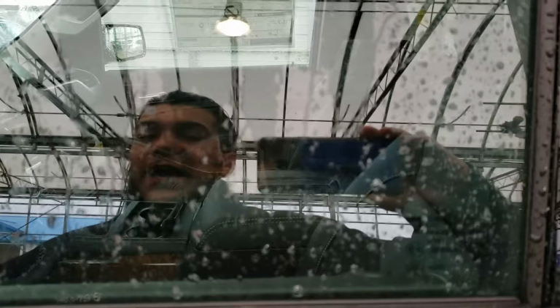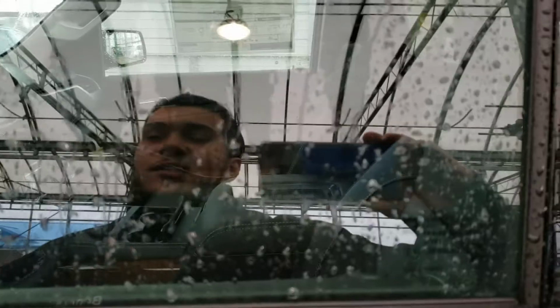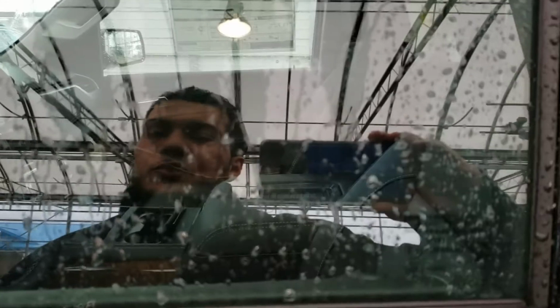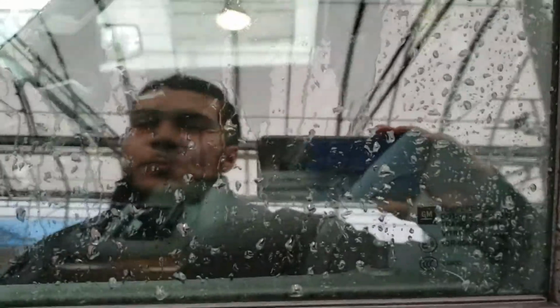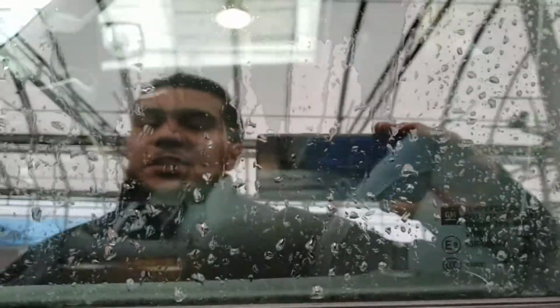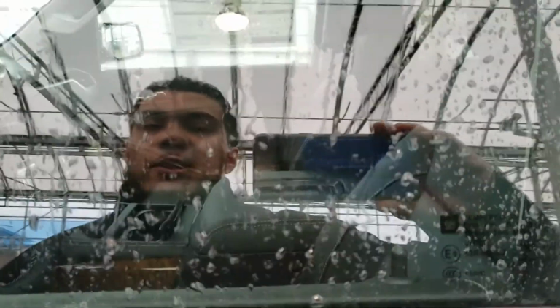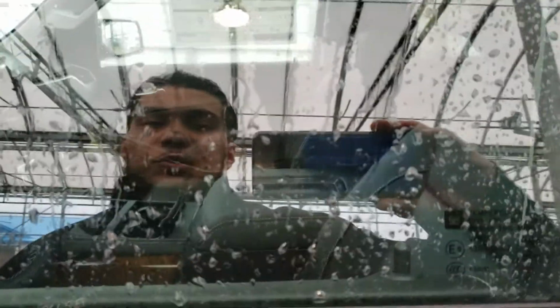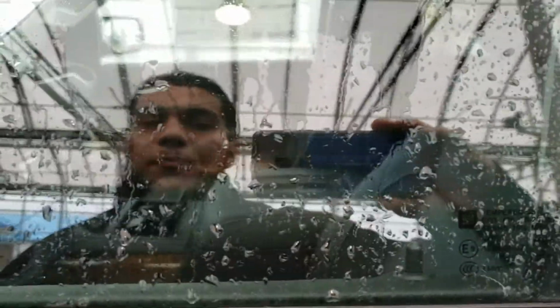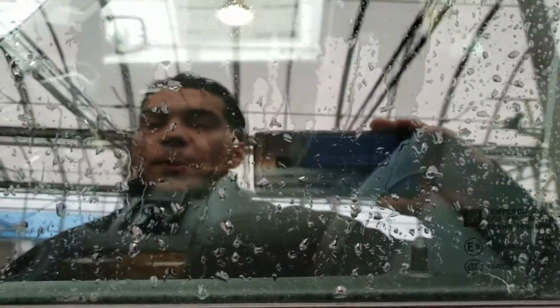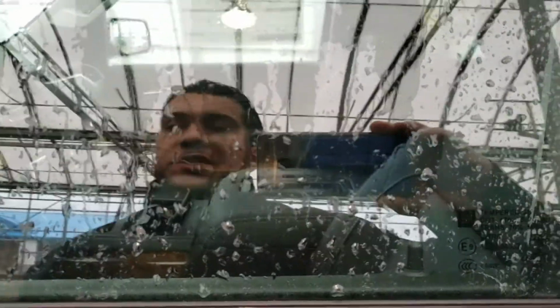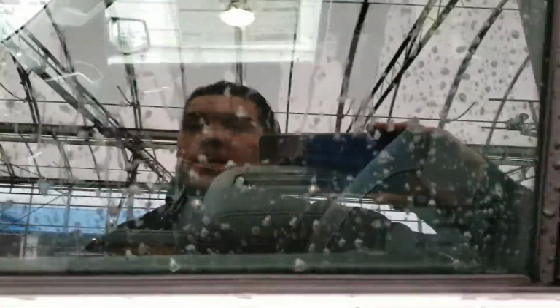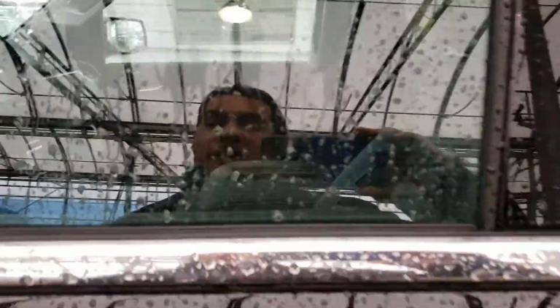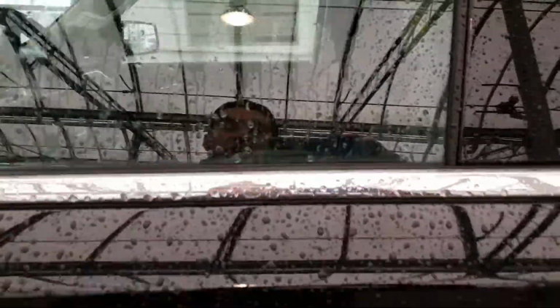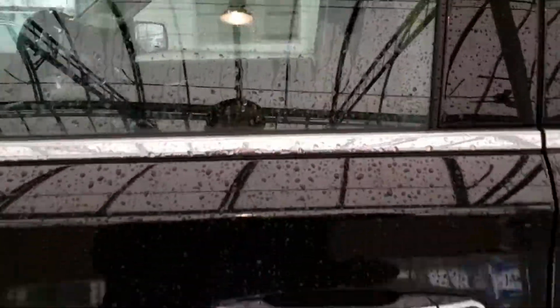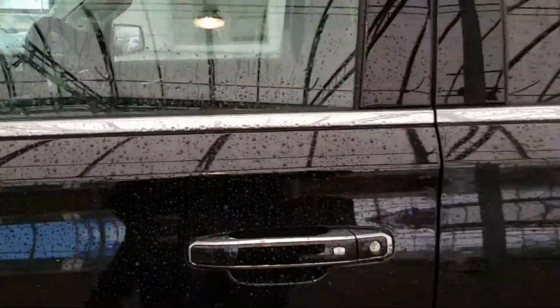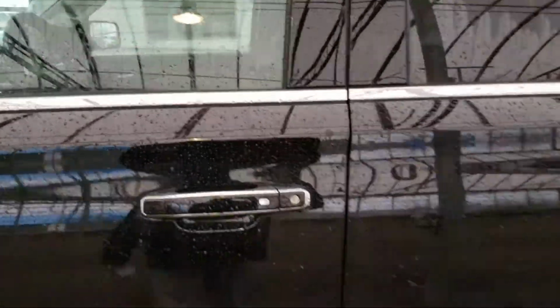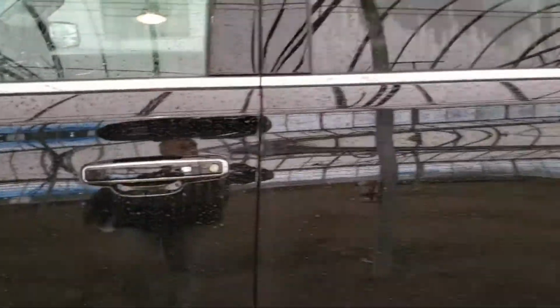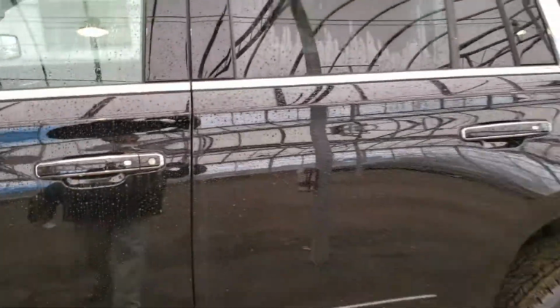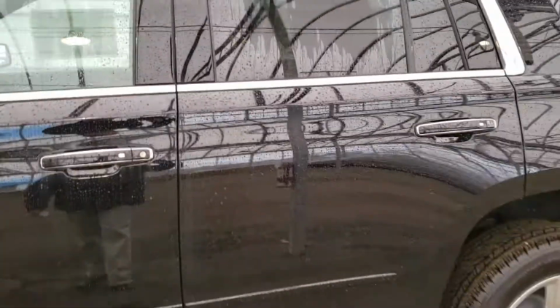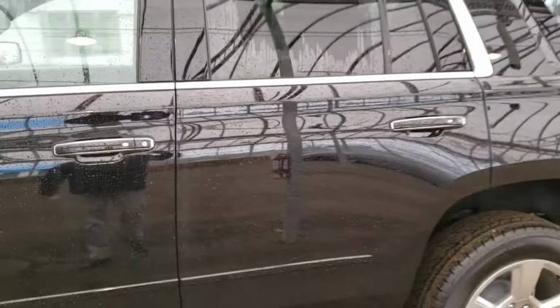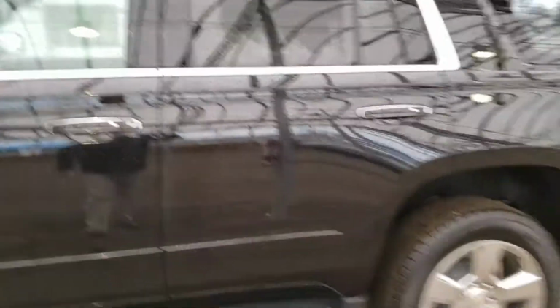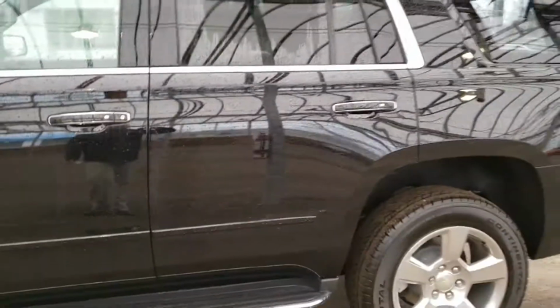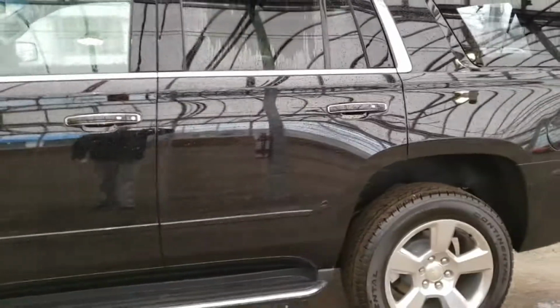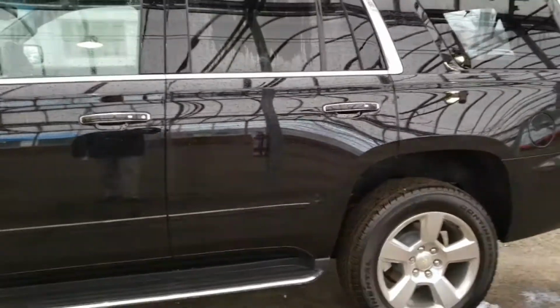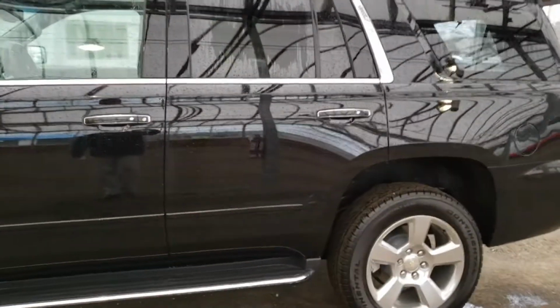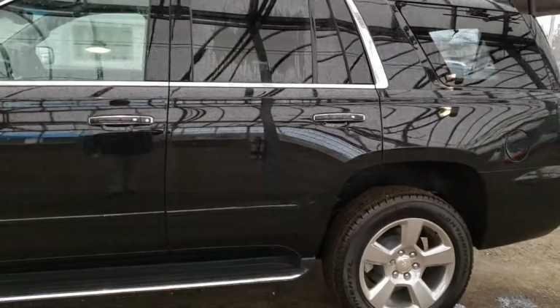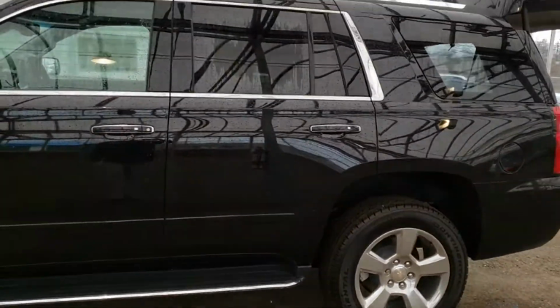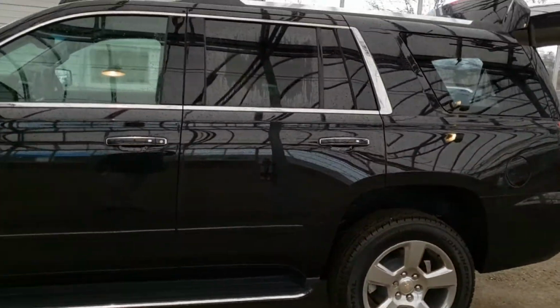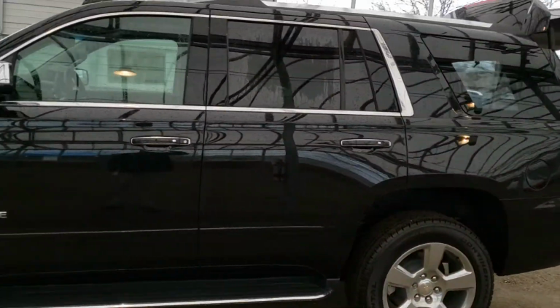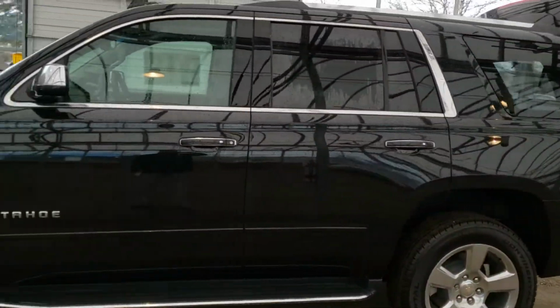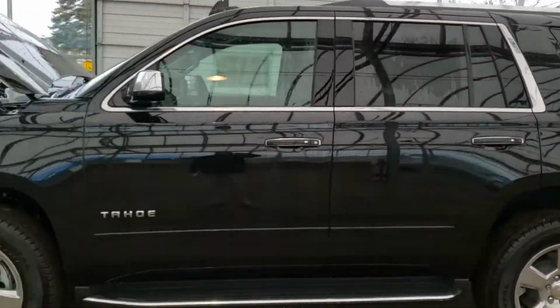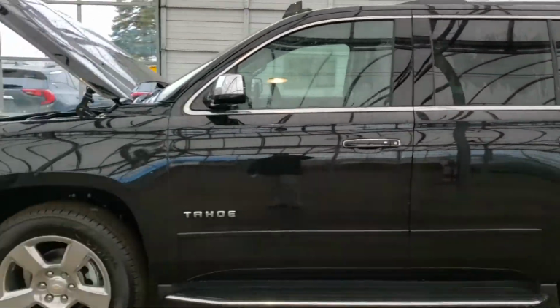Hey guys, your salesperson here Randy Koshawa from Bennett GM, and today I would love to present to you the 2019 Chevrolet Tahoe Premier.